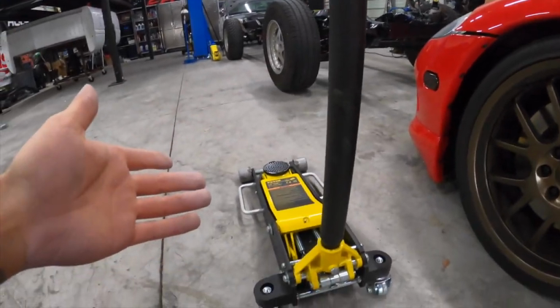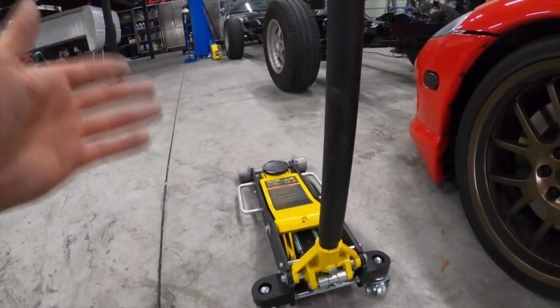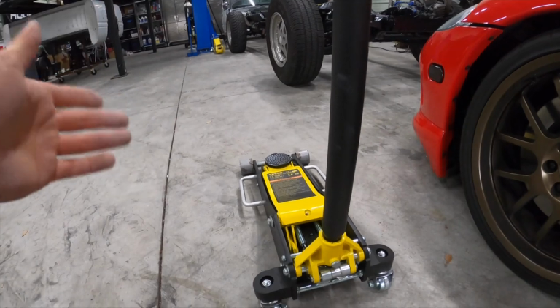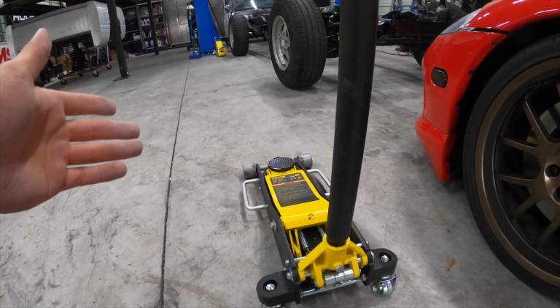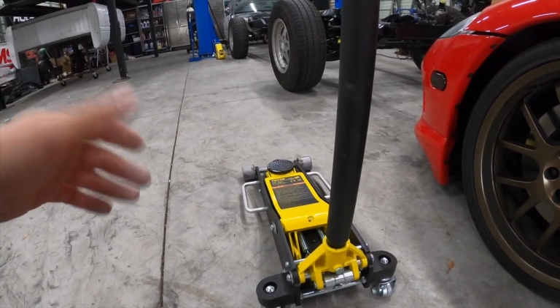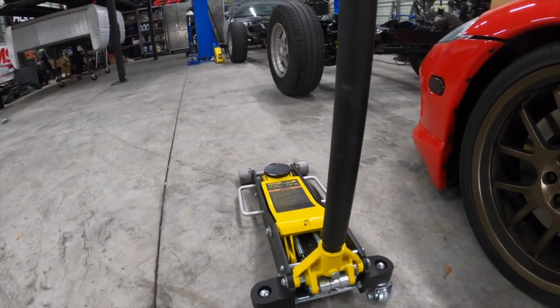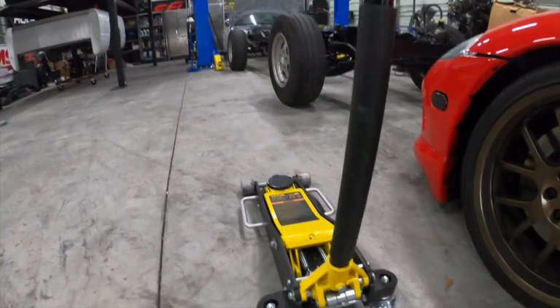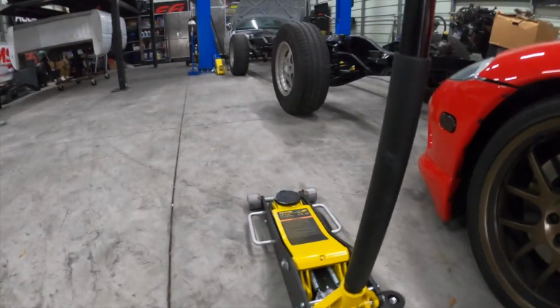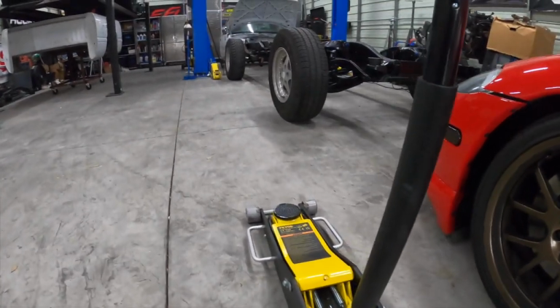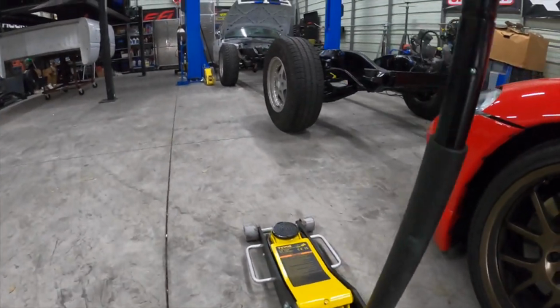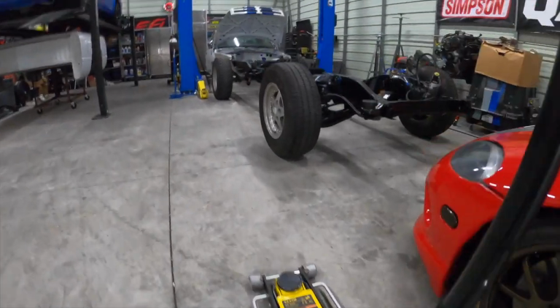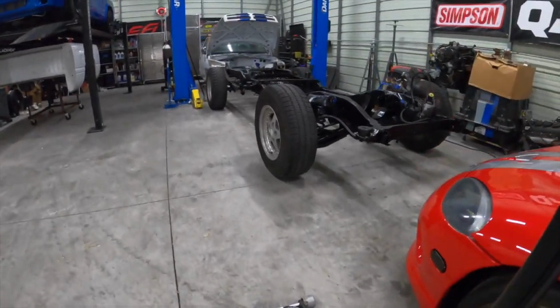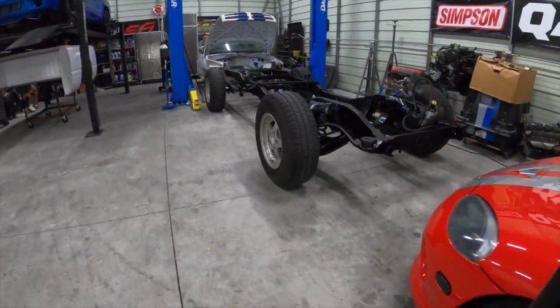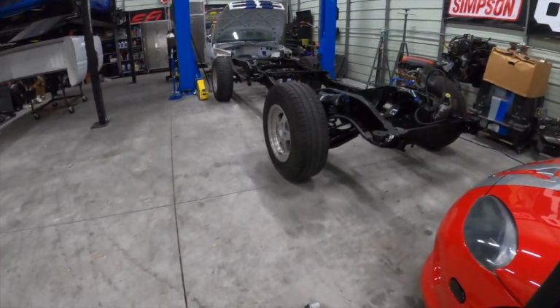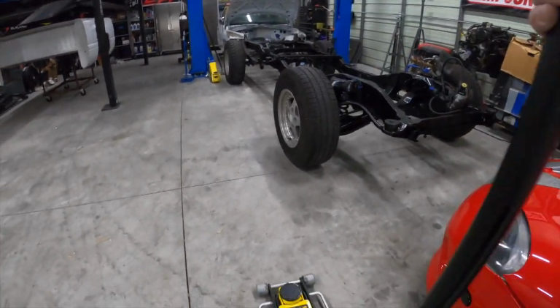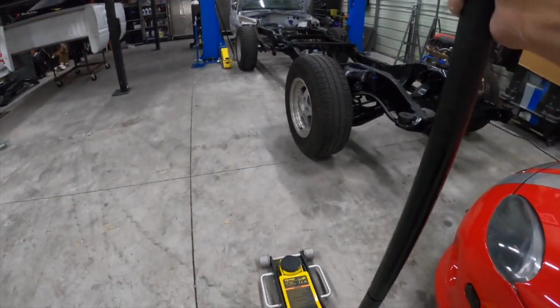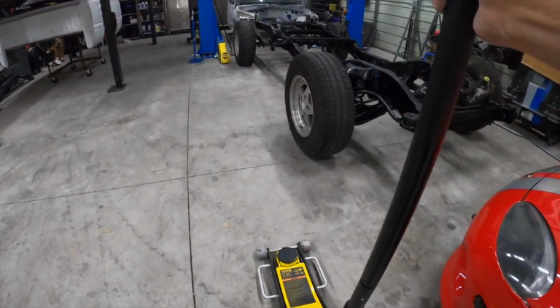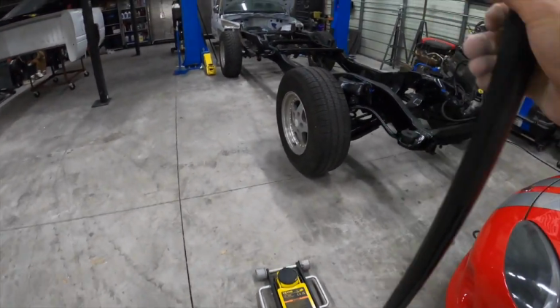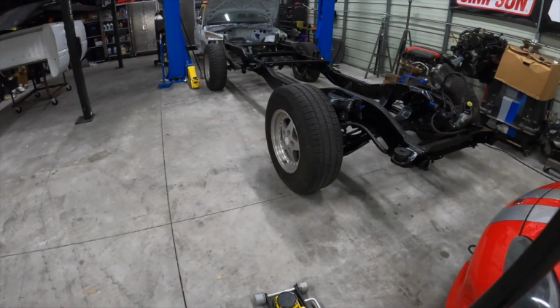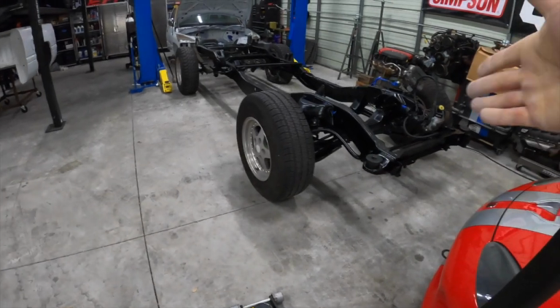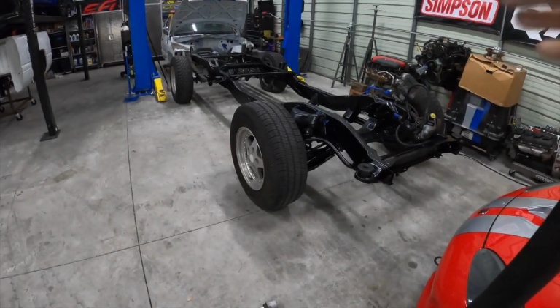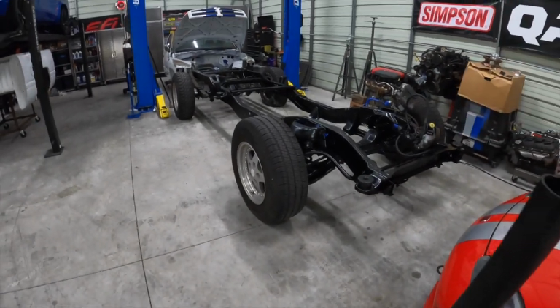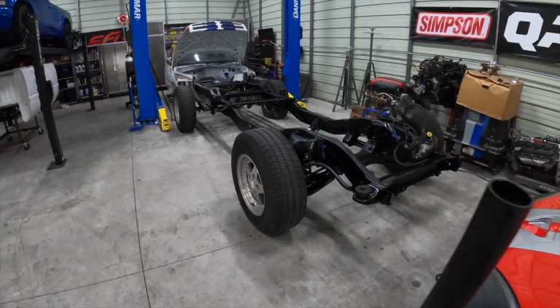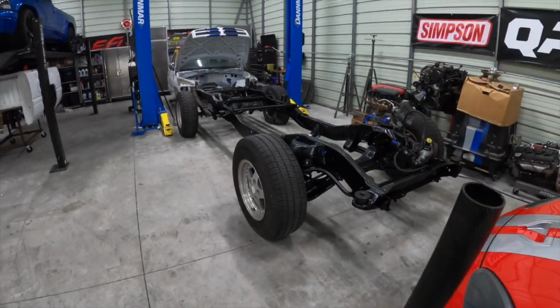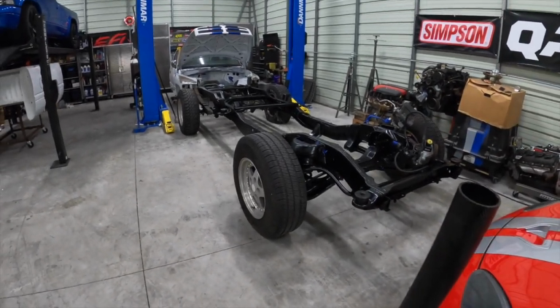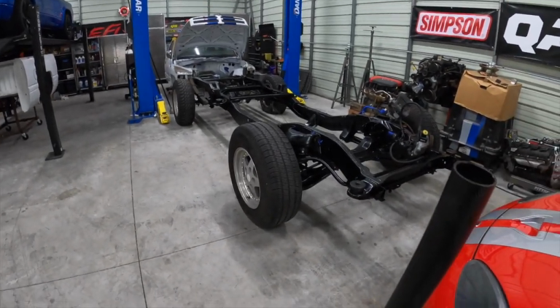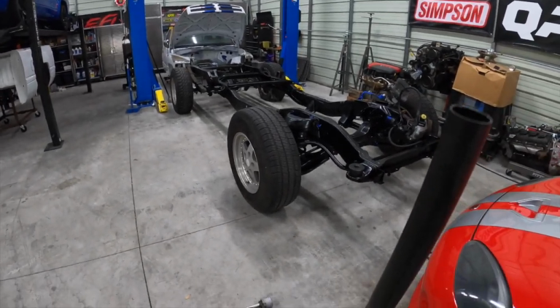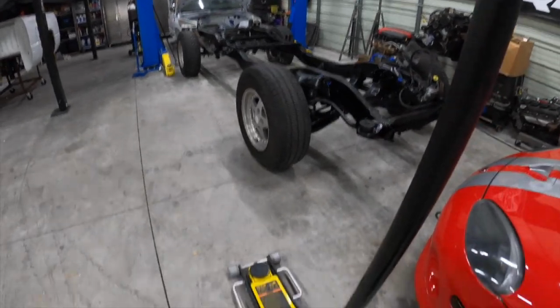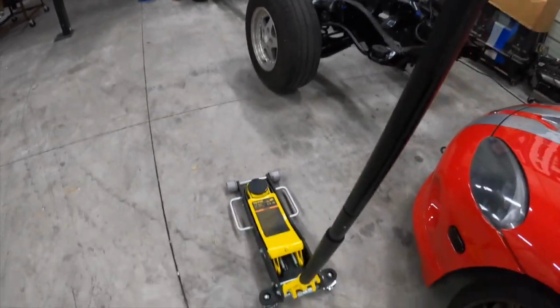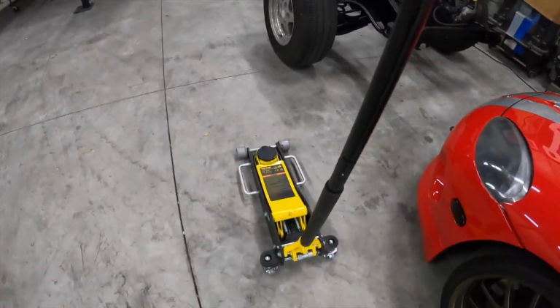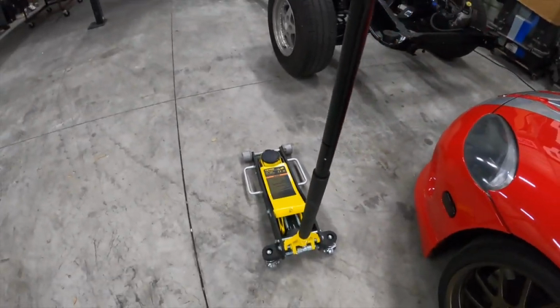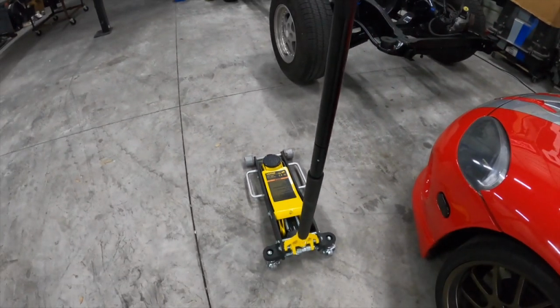Other than that it's your standard jack. Let me go ahead and show you on this vehicle right here. Since we have a frame I can show you exactly lifting on the frame point and show you how she operates.